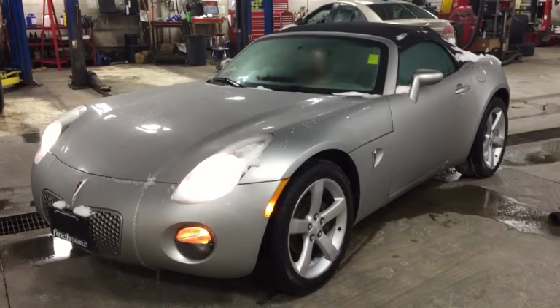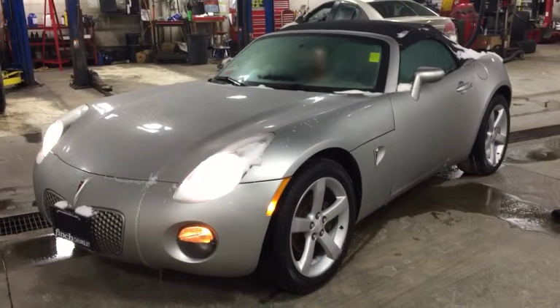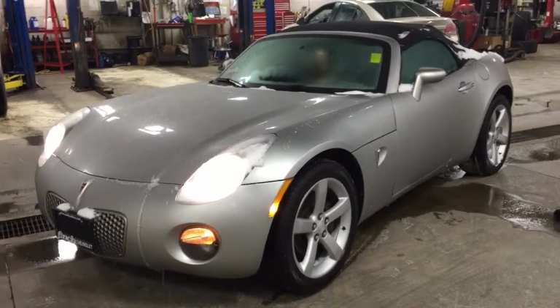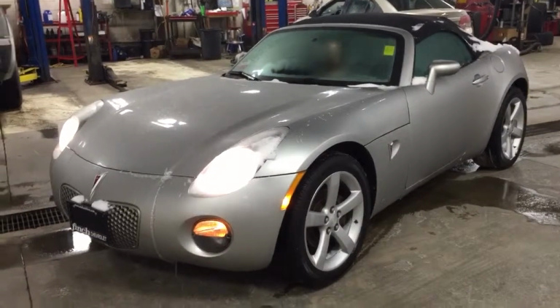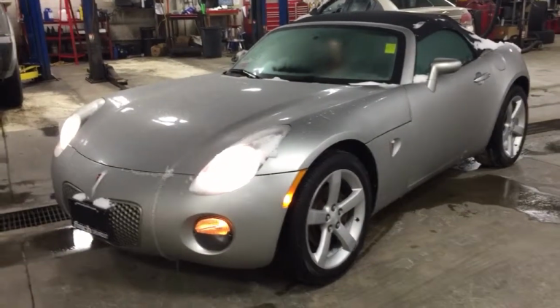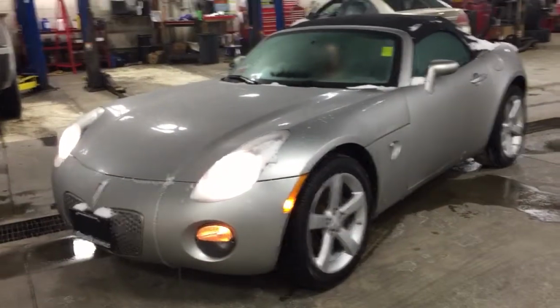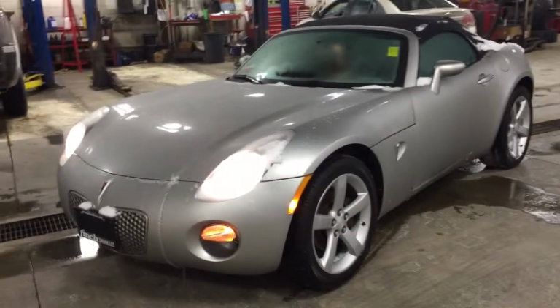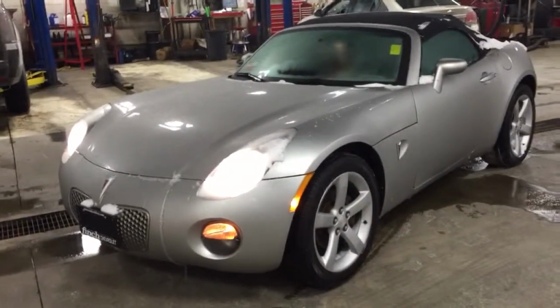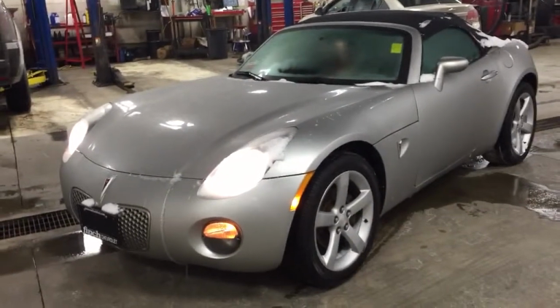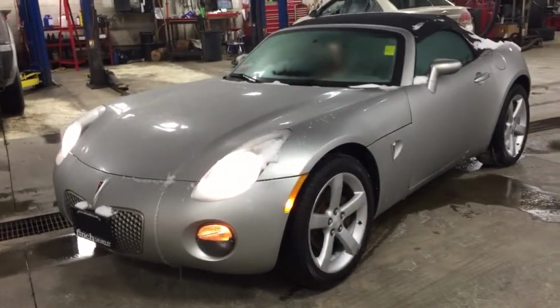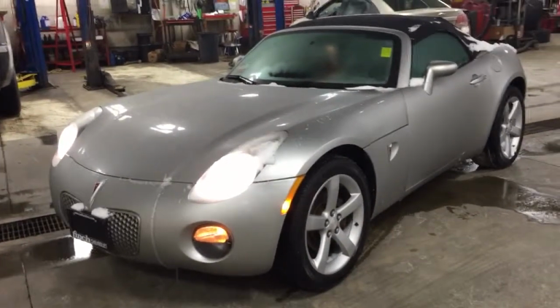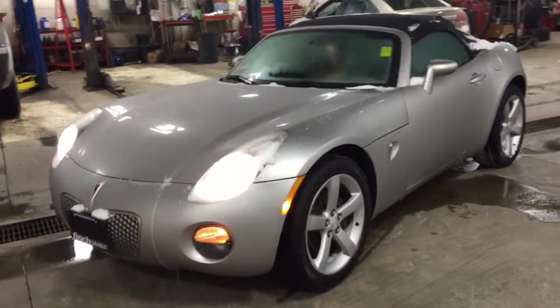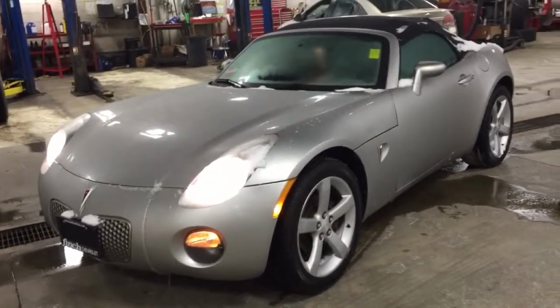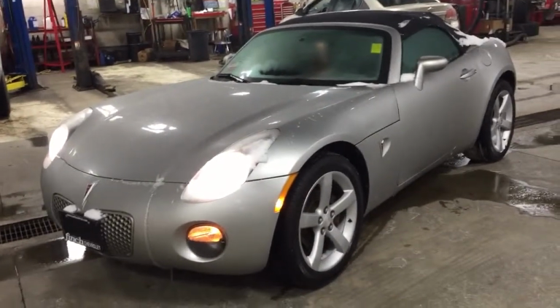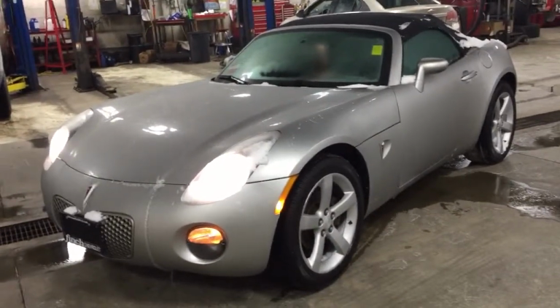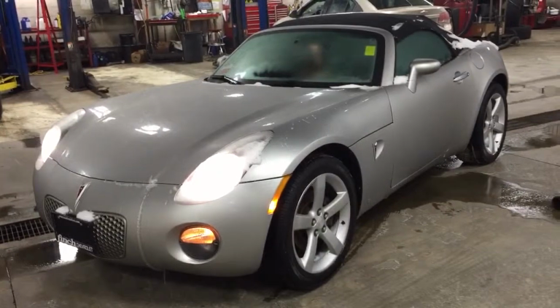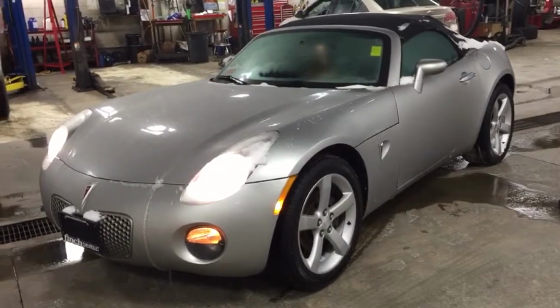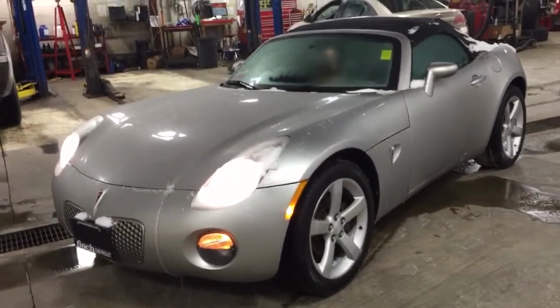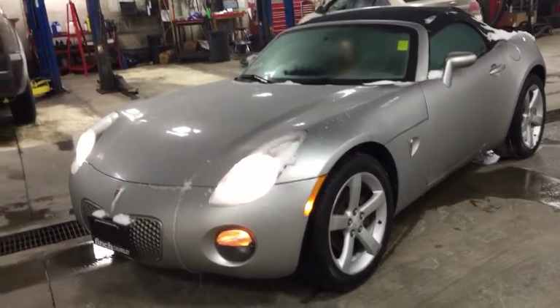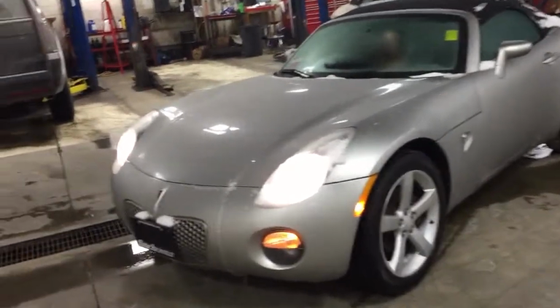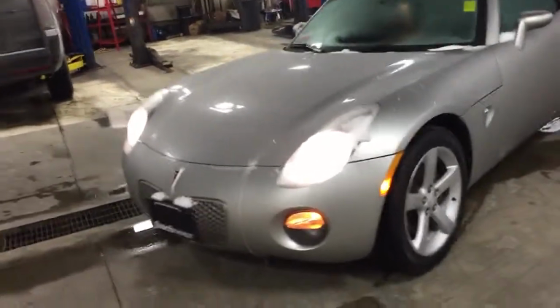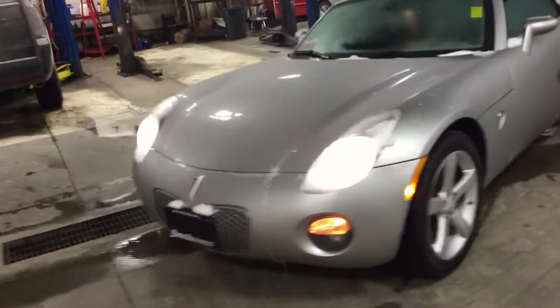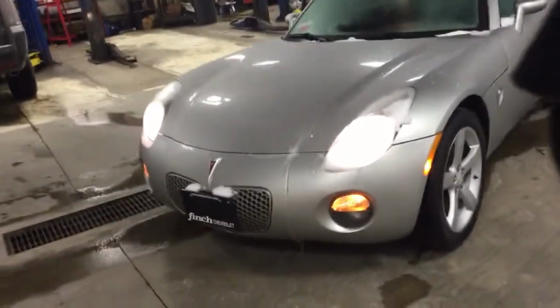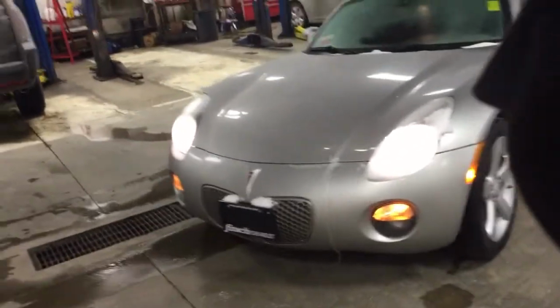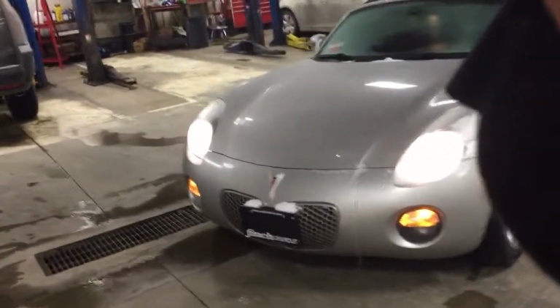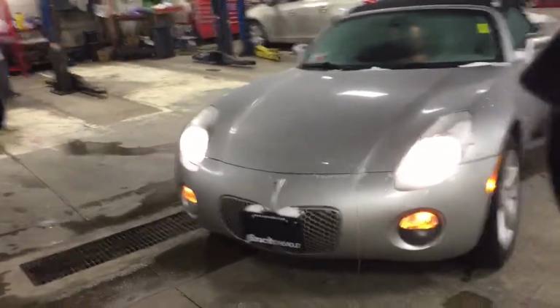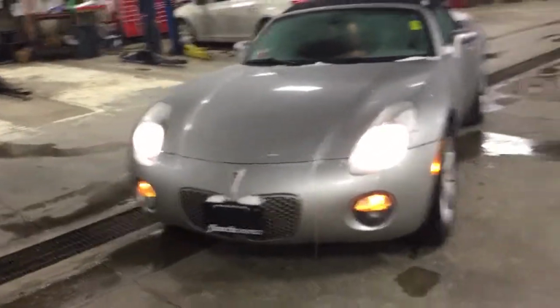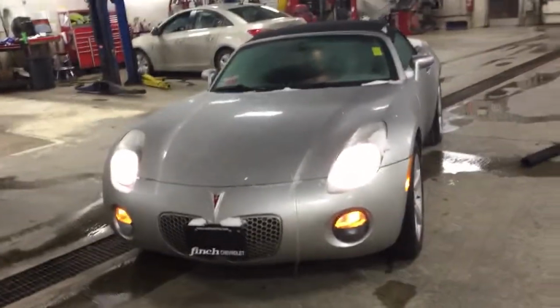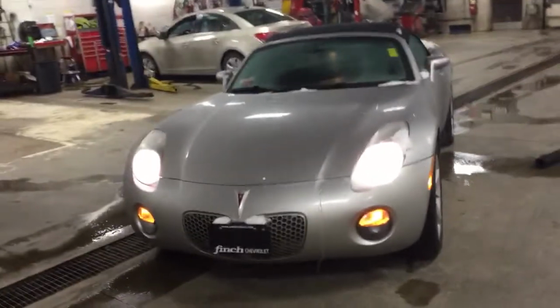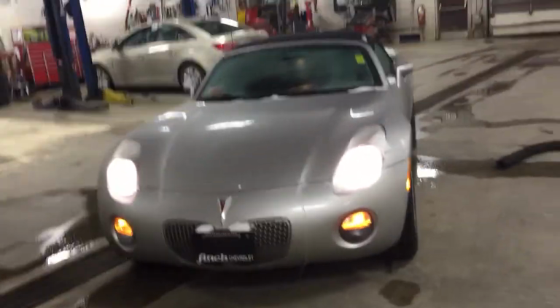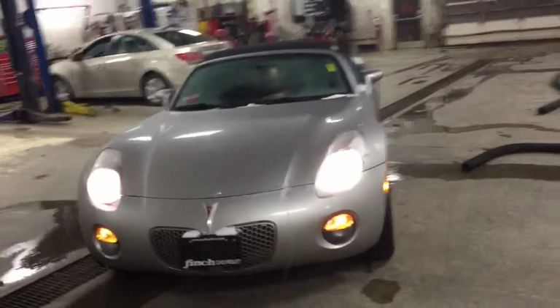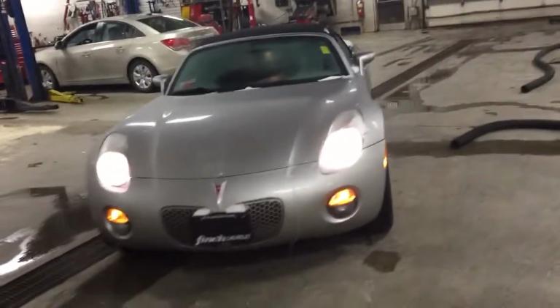Hey Jeff, it's Morgan Crosby from Finch. I just wanted to take a couple minutes of your time and show you that Pontiac Solstice. You should have just received my CarProof that I sent you on the vehicle.